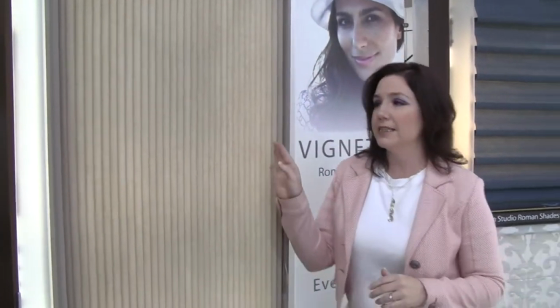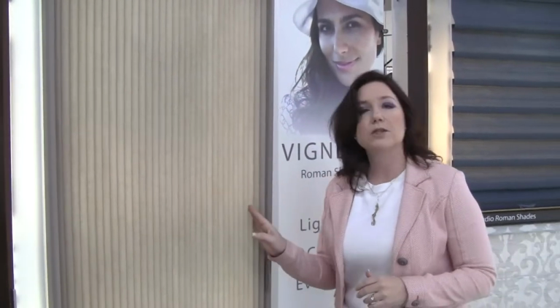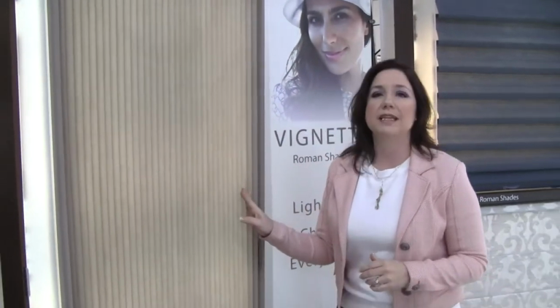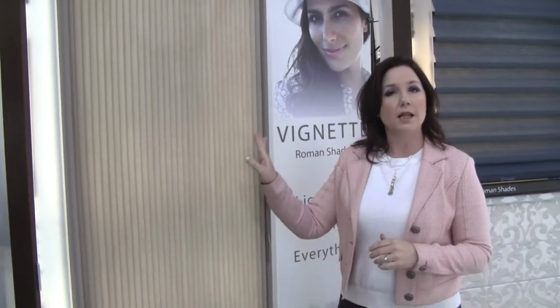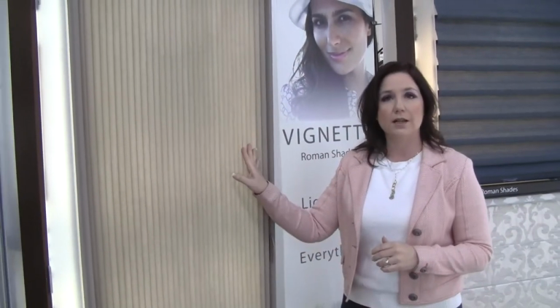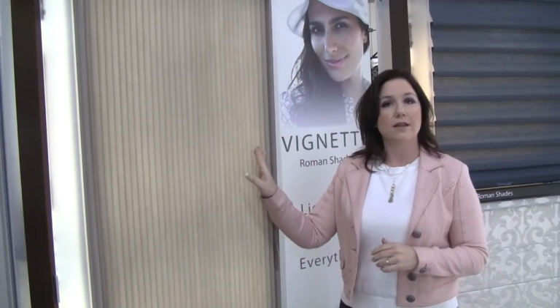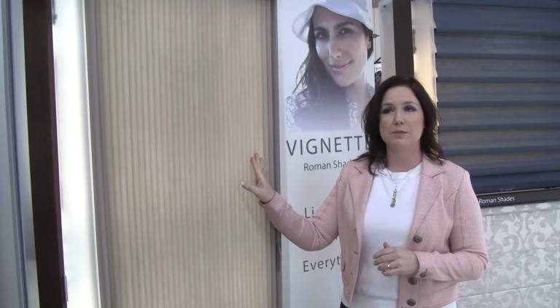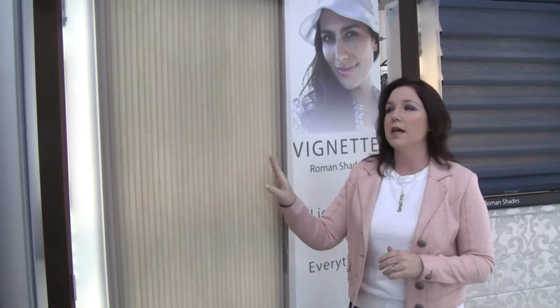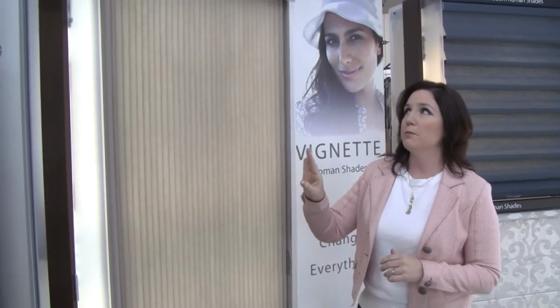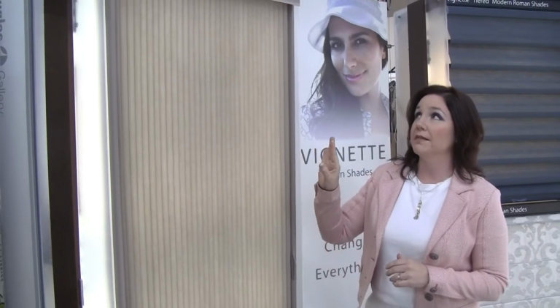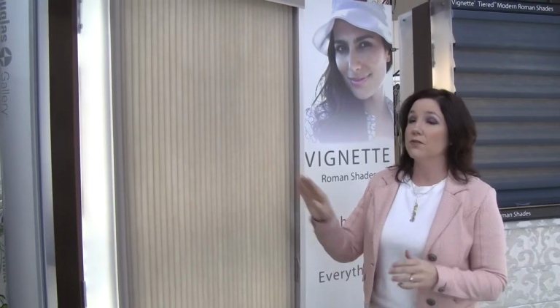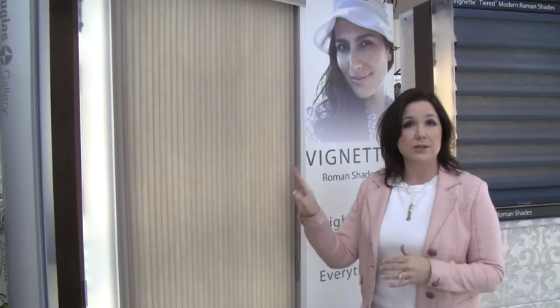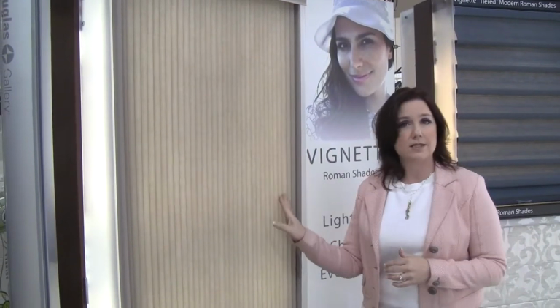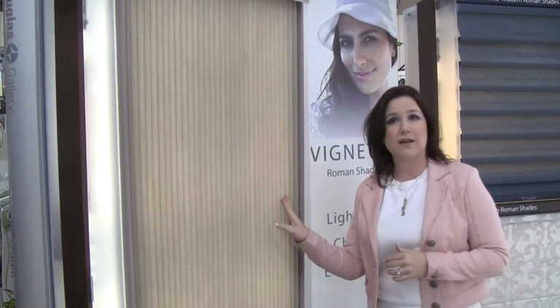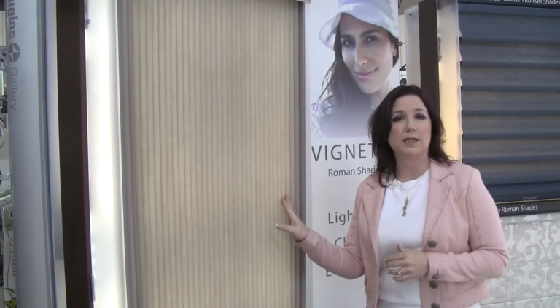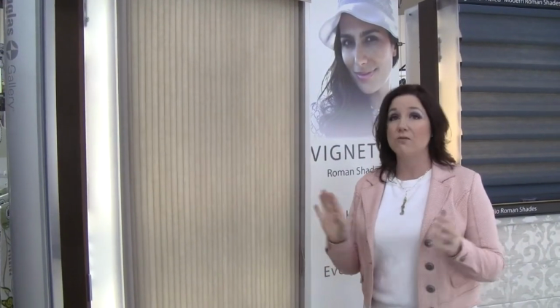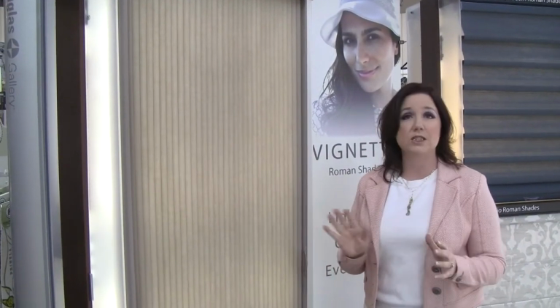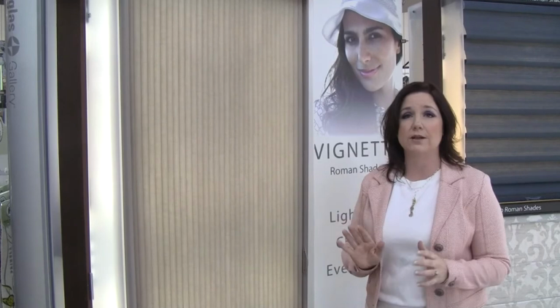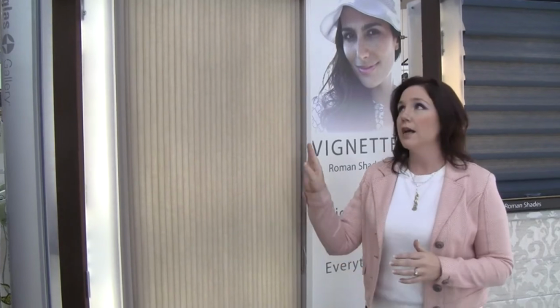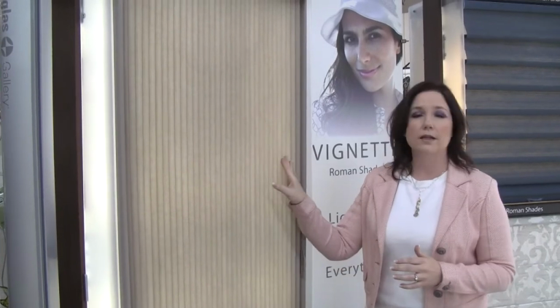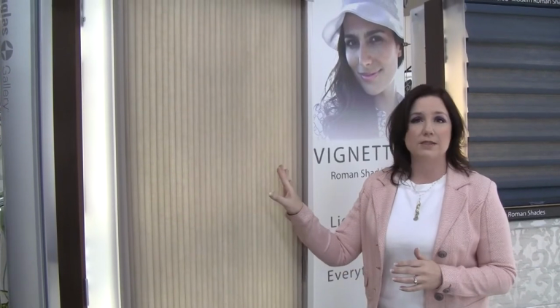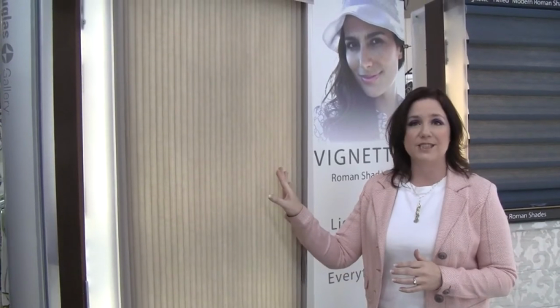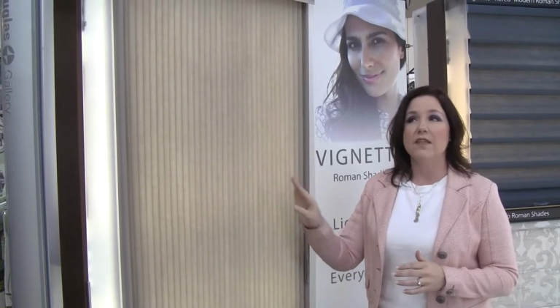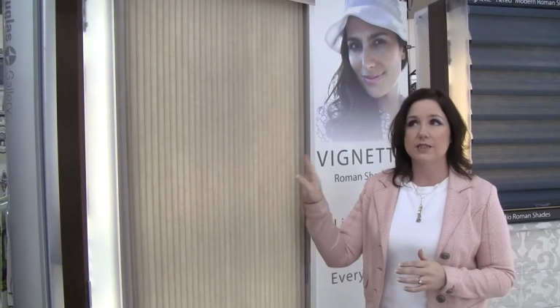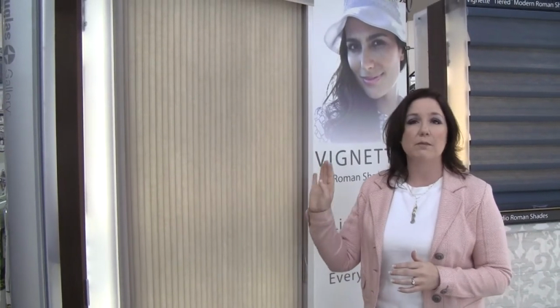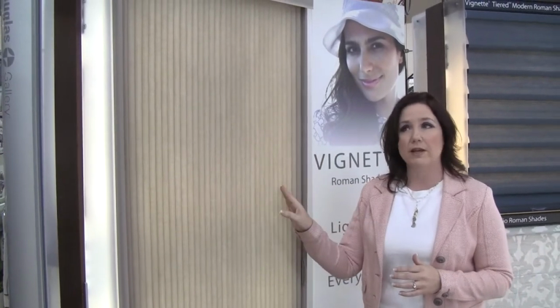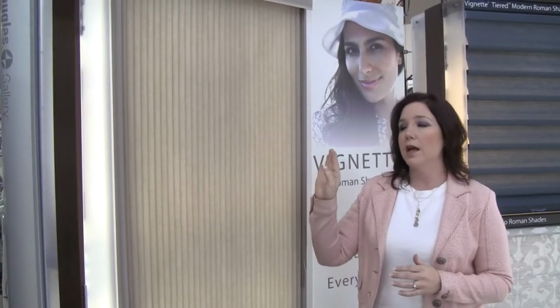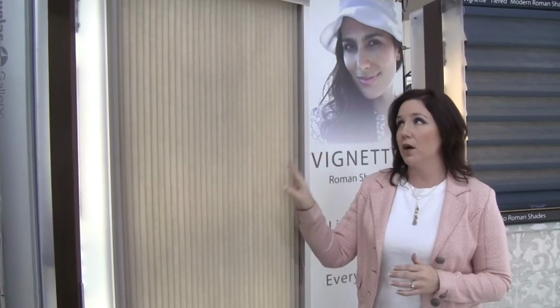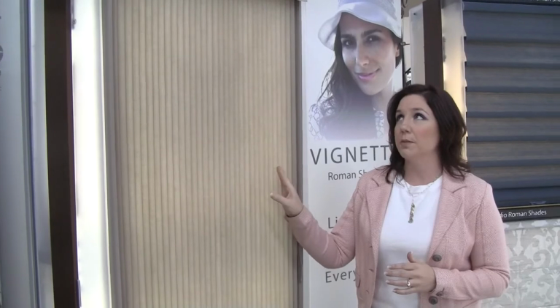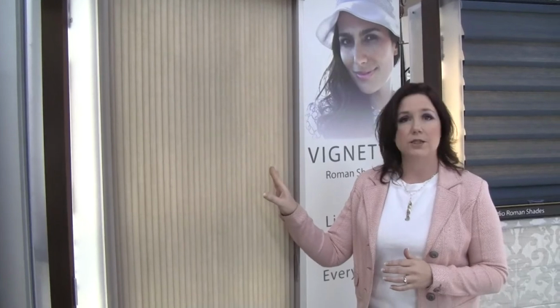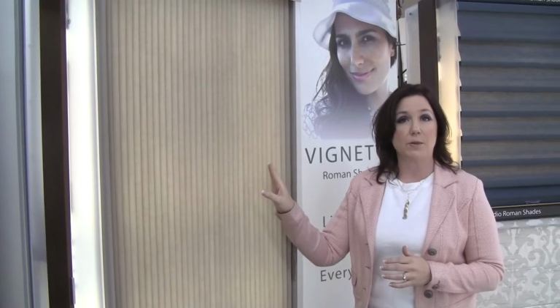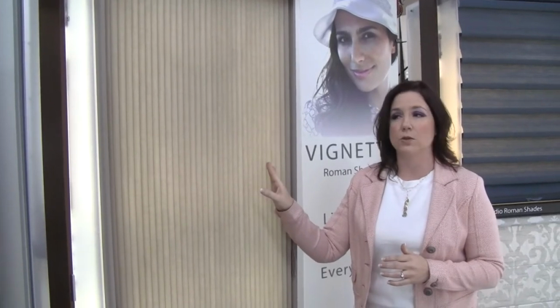It's absolutely amazing. Lots of colors, lots of options. They last for years. I have customers that have had this product in their home 15 to 20 years. Hunter Douglas Lifetime Guarantee. This is one of my most favorite products by Hunter Douglas for patio doors.